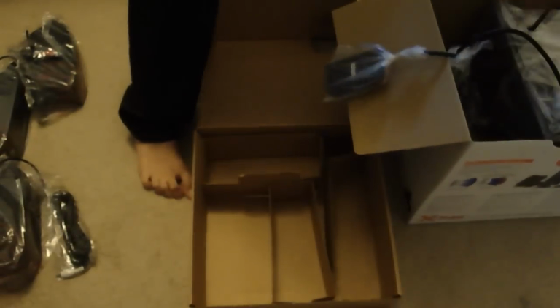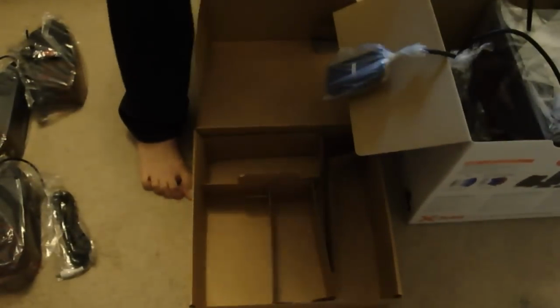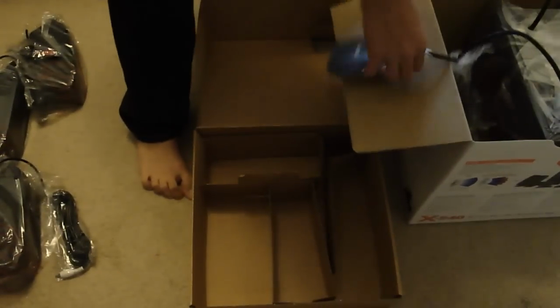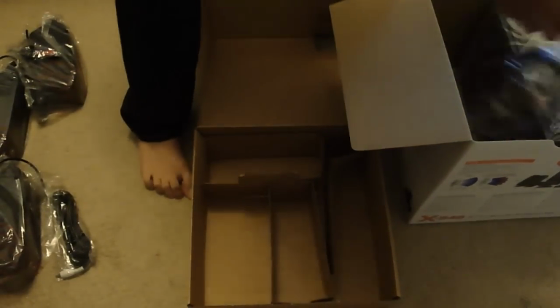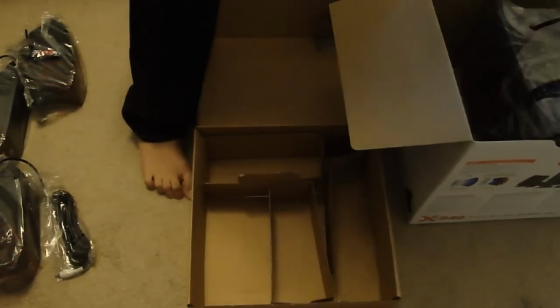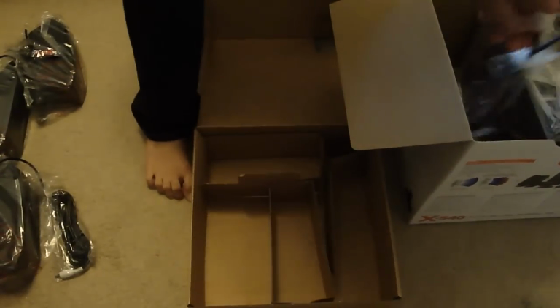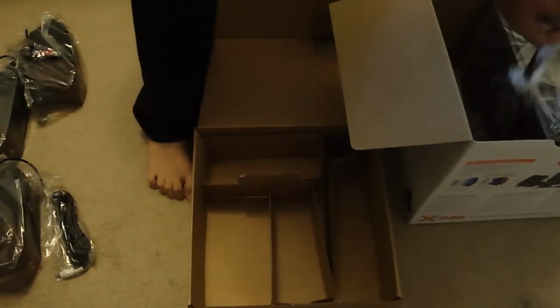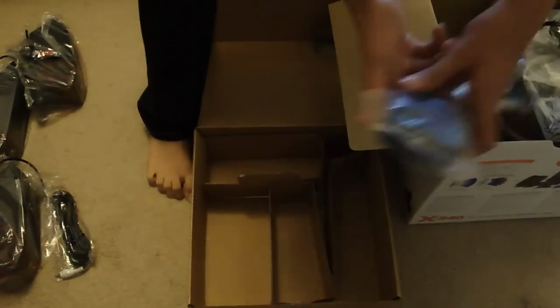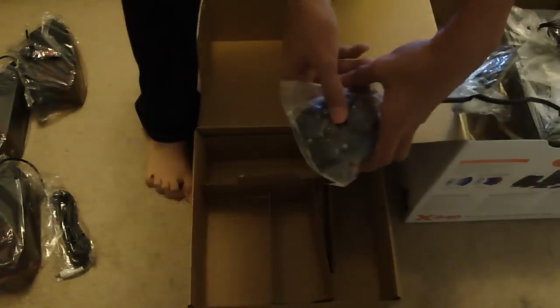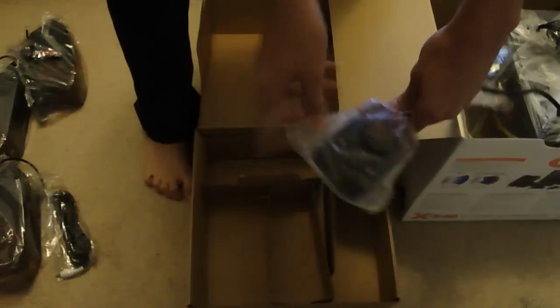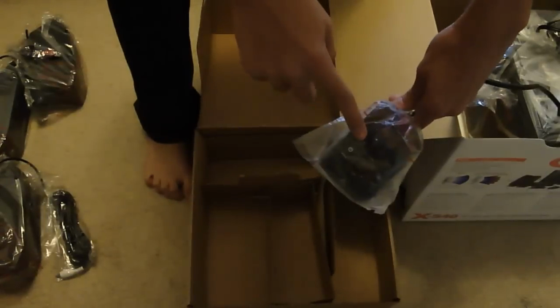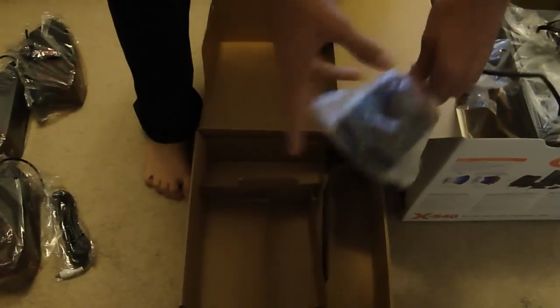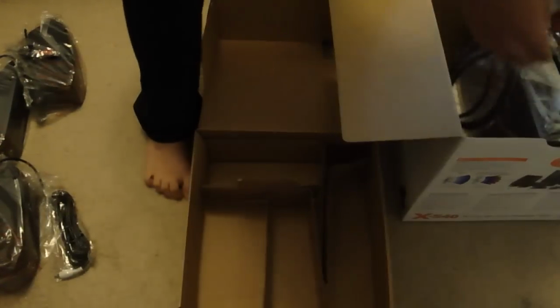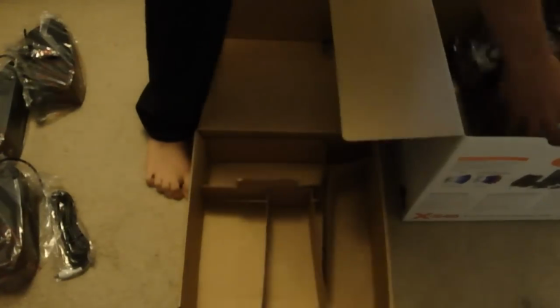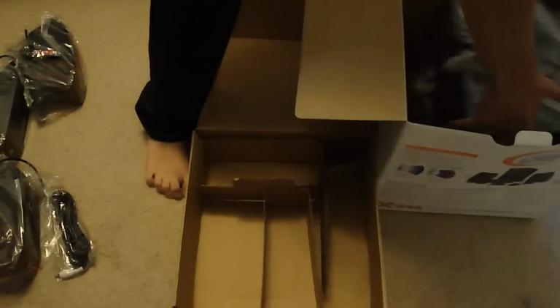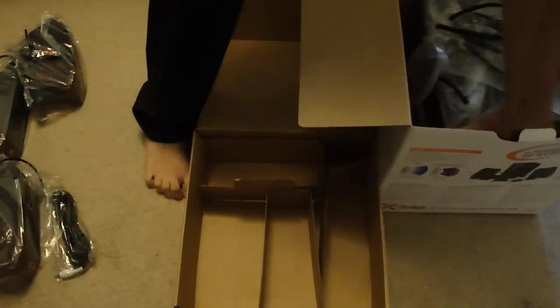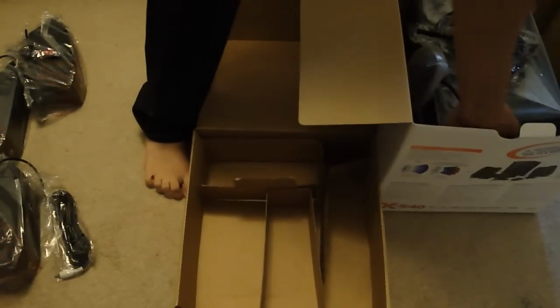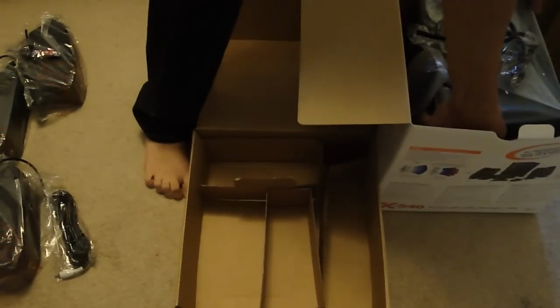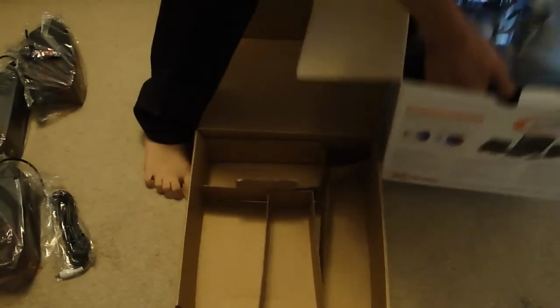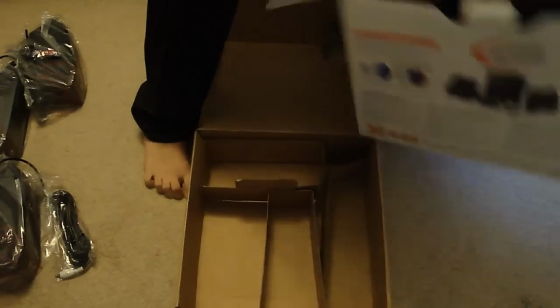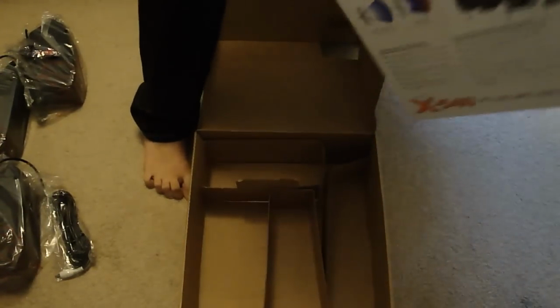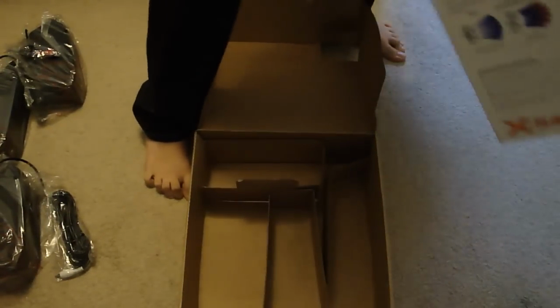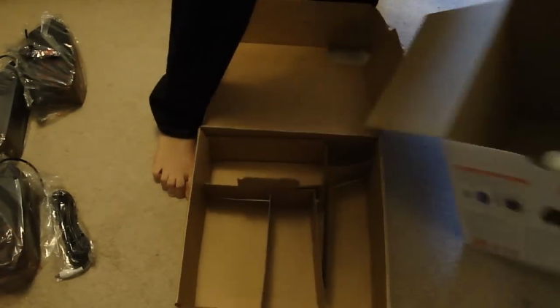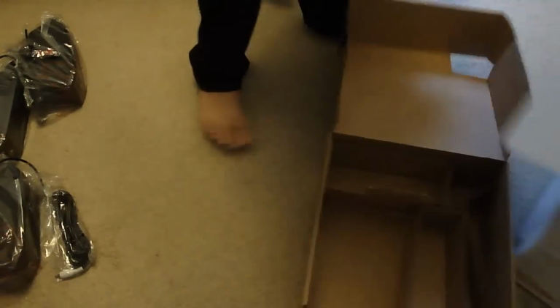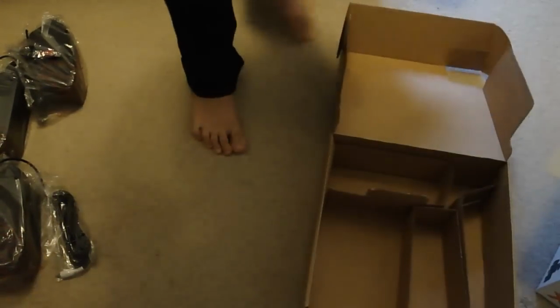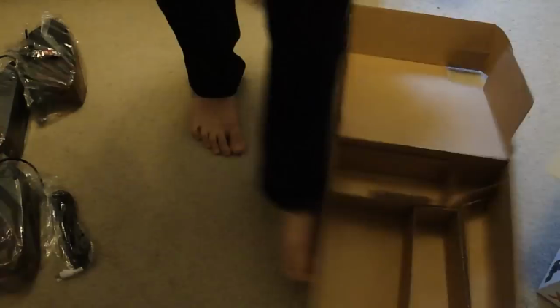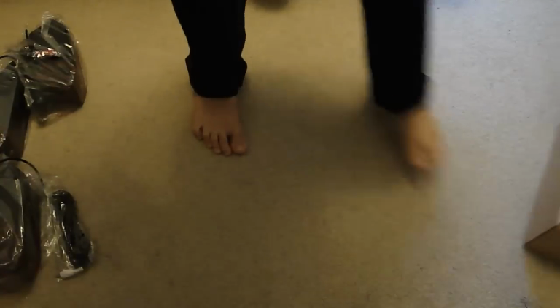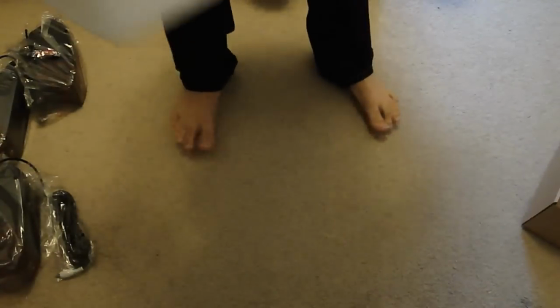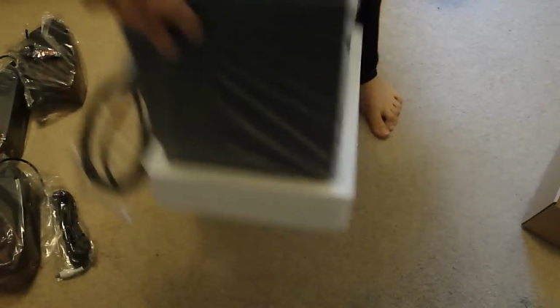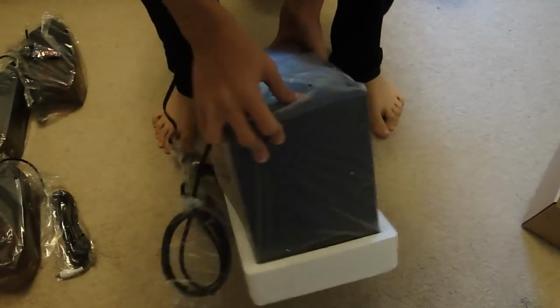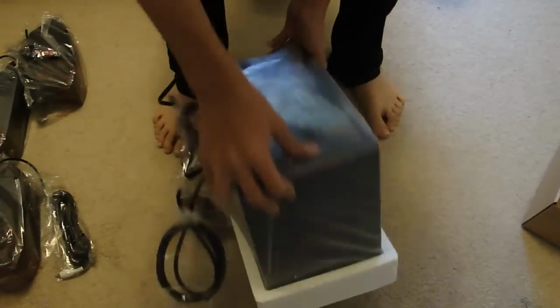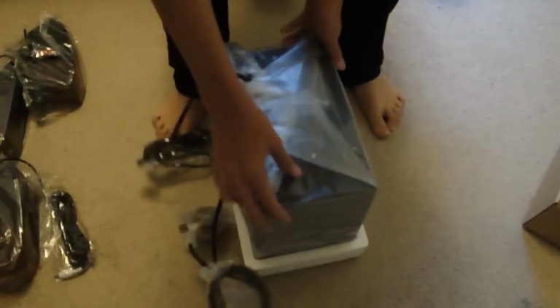There is the subwoofer, and there is also the remote. Take the subwoofer out and push all this away — and there is the subwoofer.